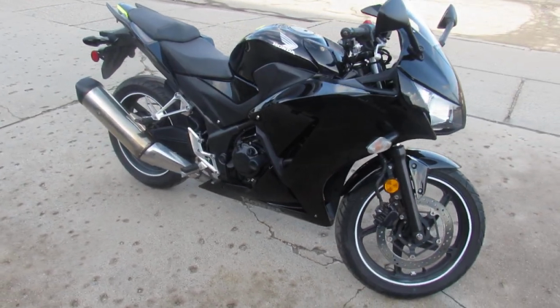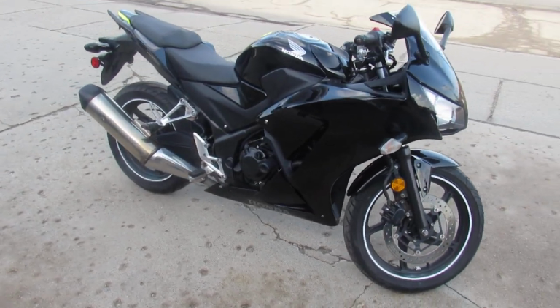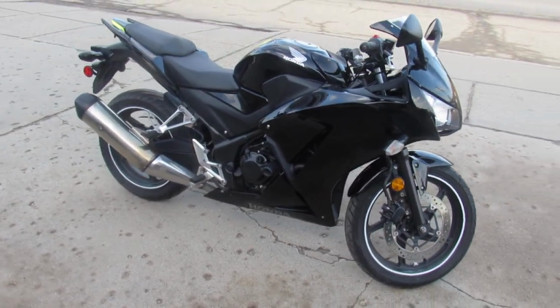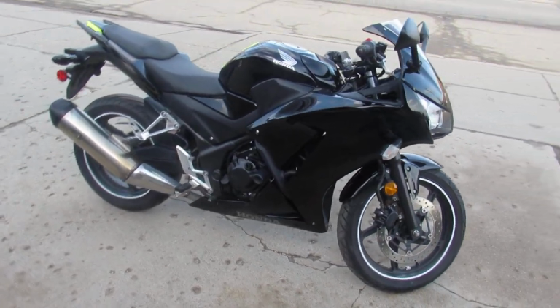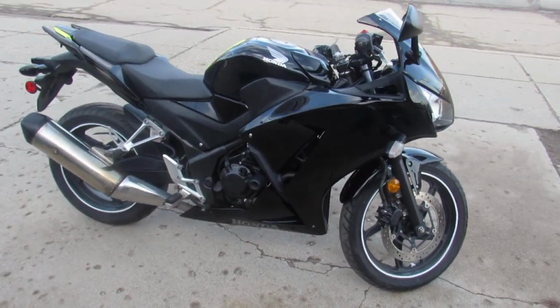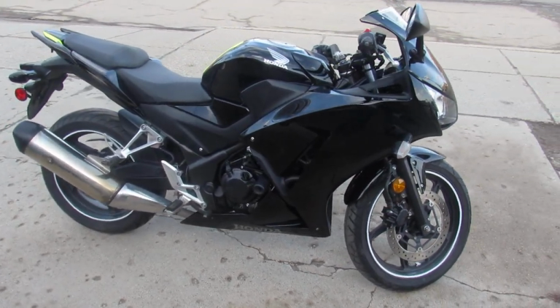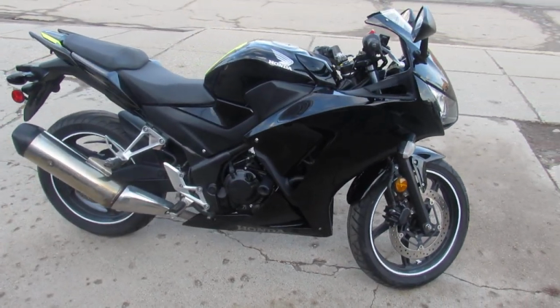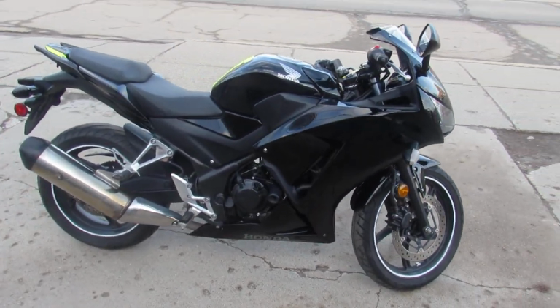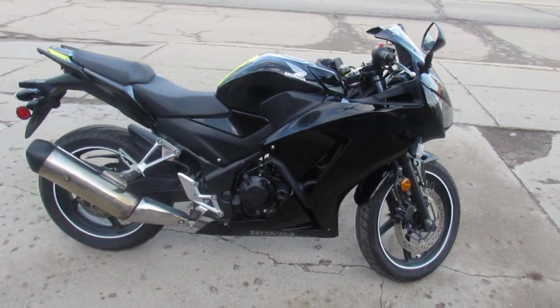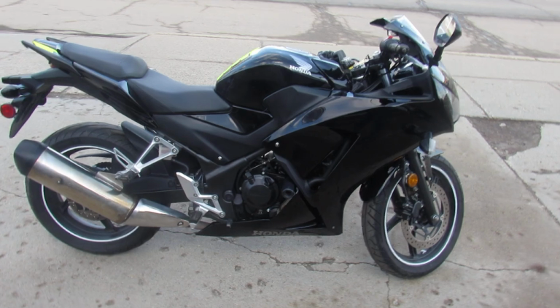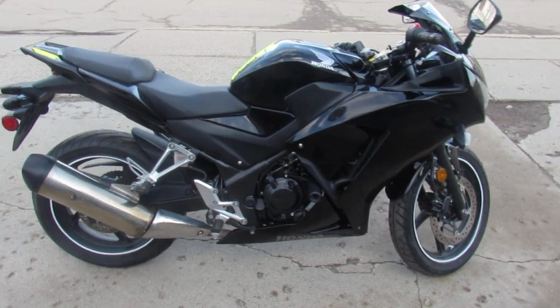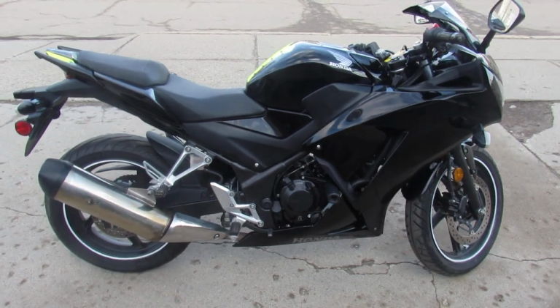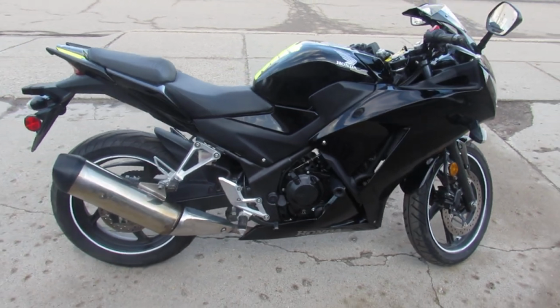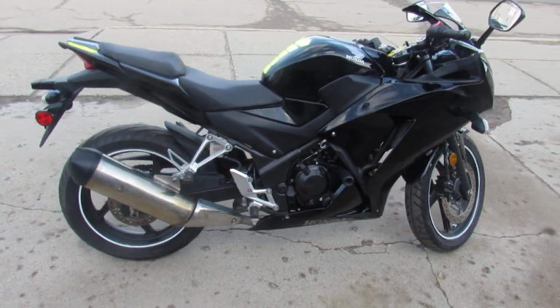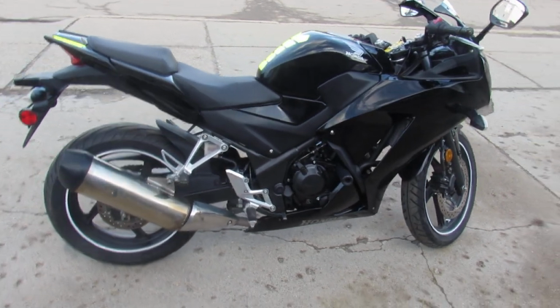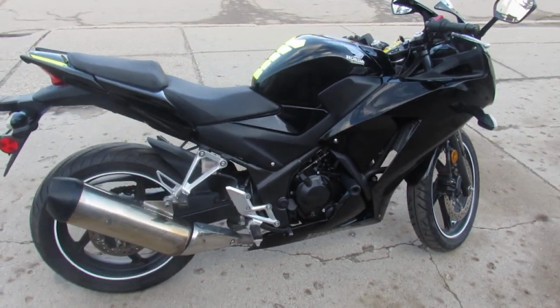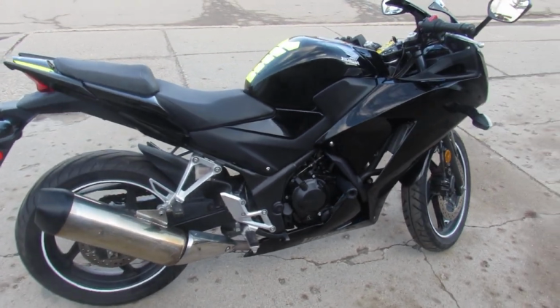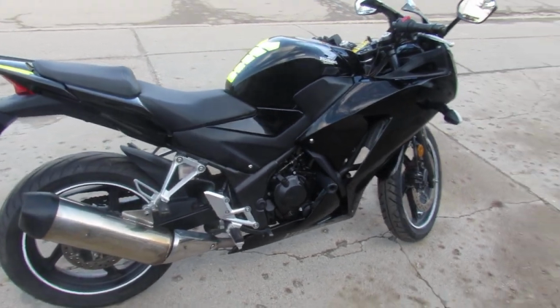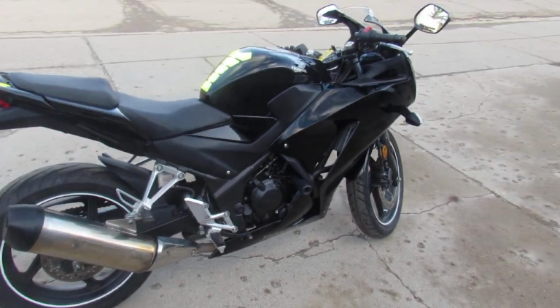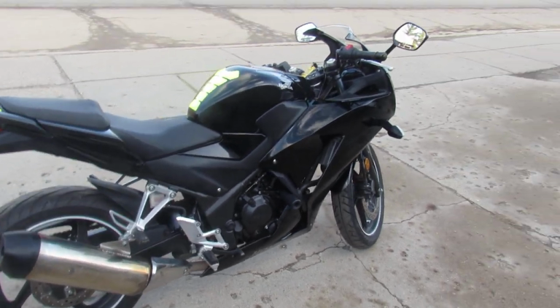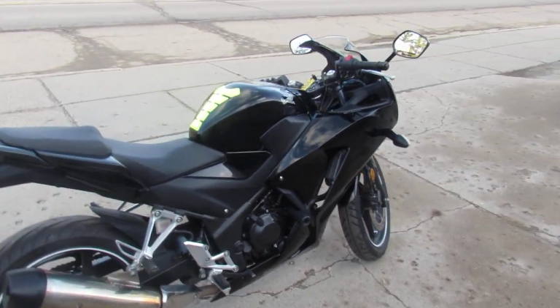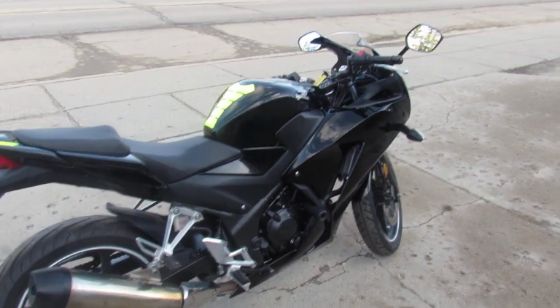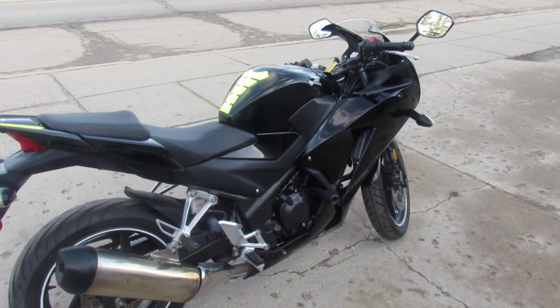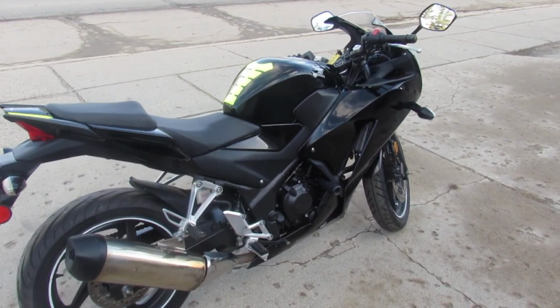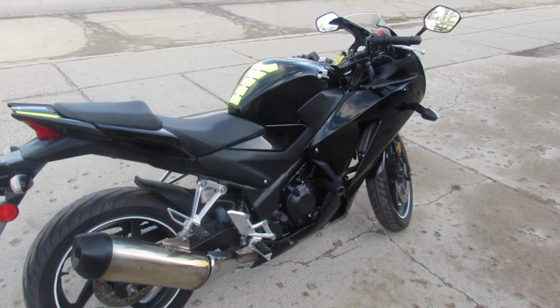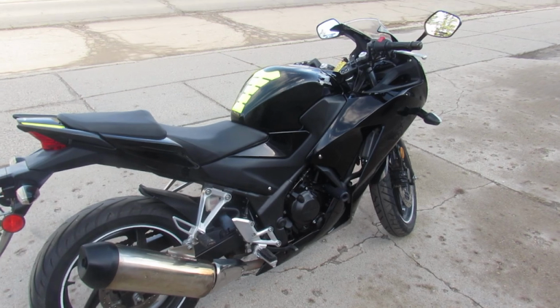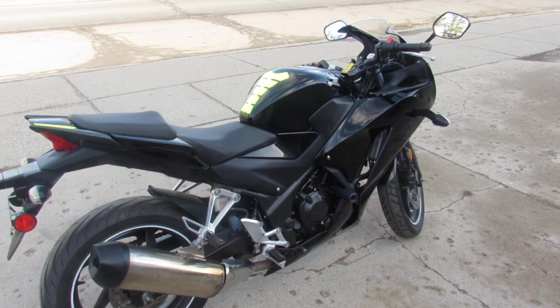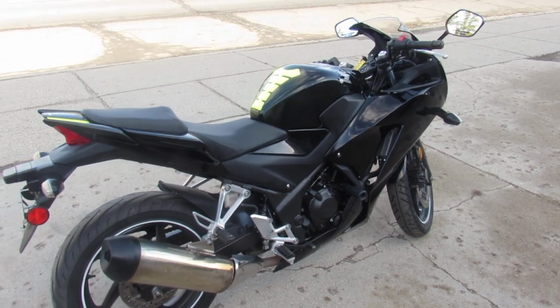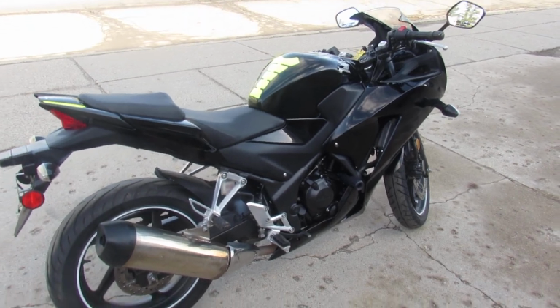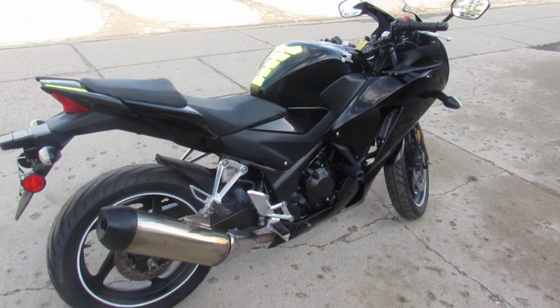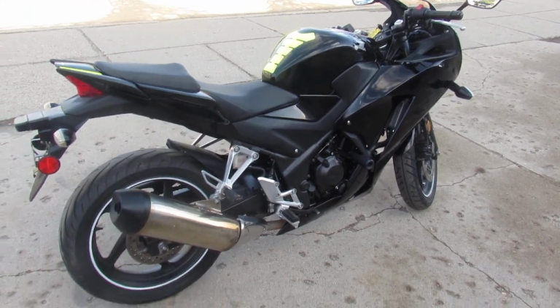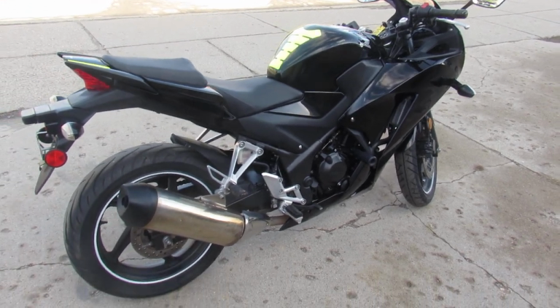These little 300s are great bikes, great beginner bikes. My buddy's sister had one and she rode the shit out of it — loved it. Great bike, great gas mileage, perfect transportation bike. Get out and have a lot of fun.